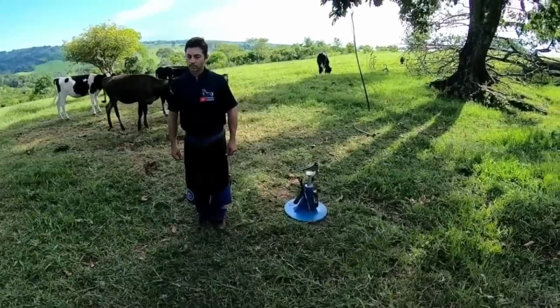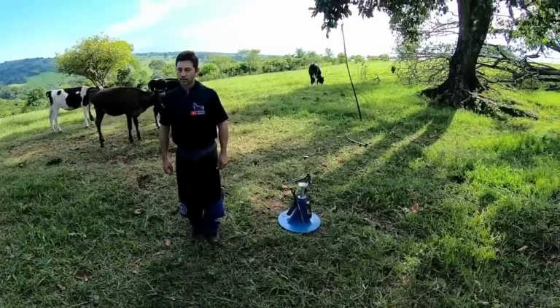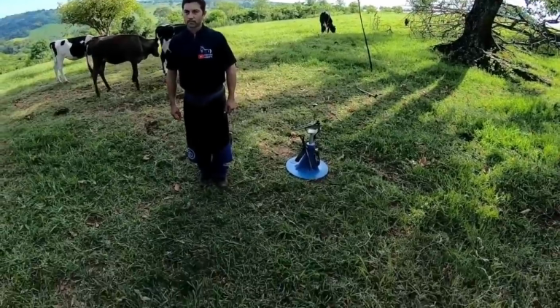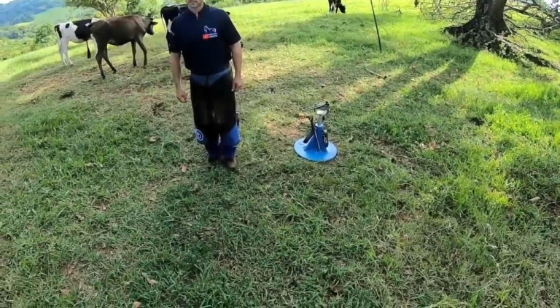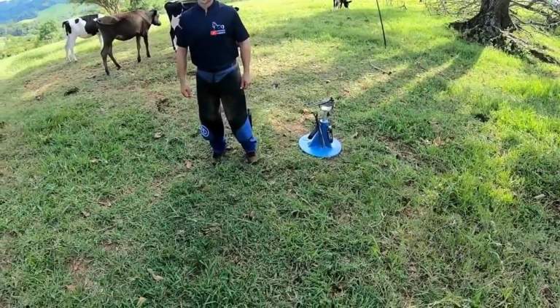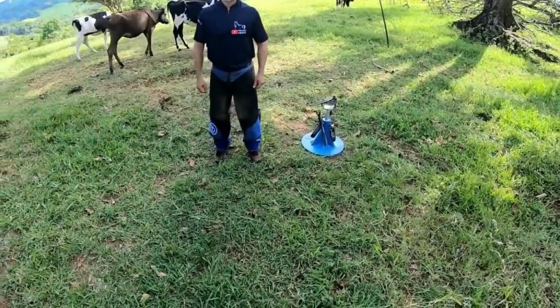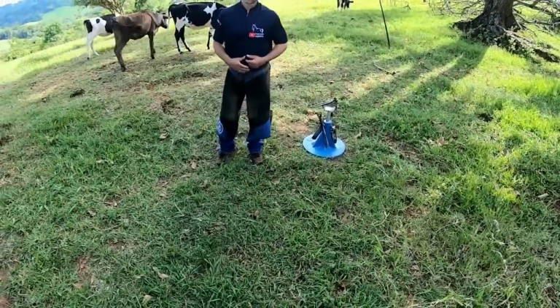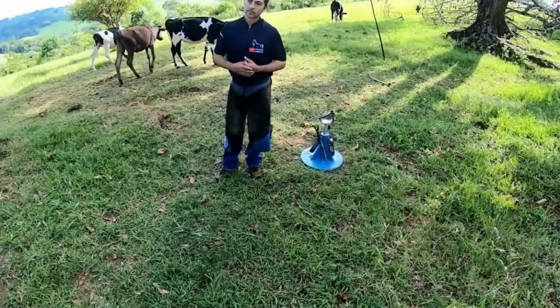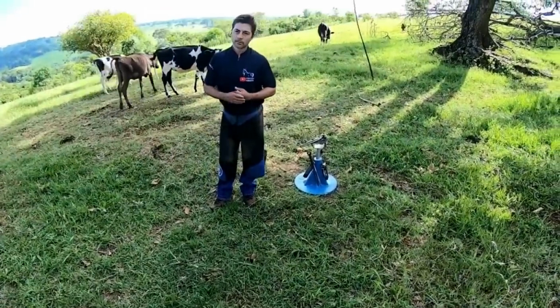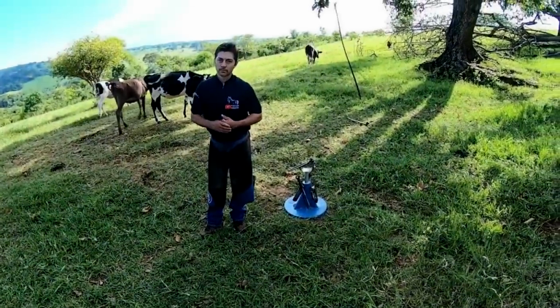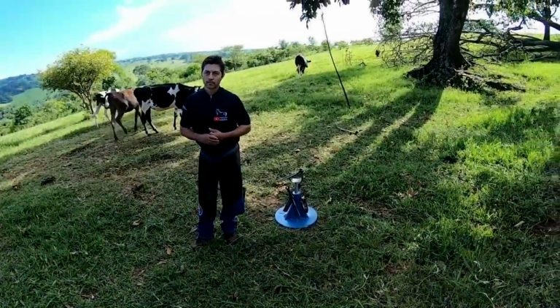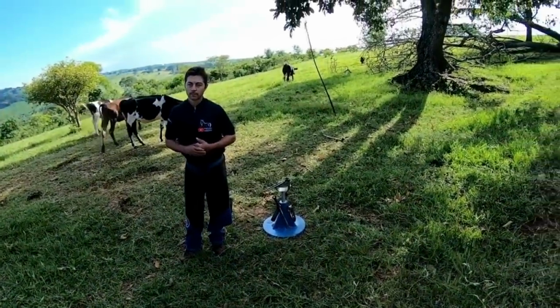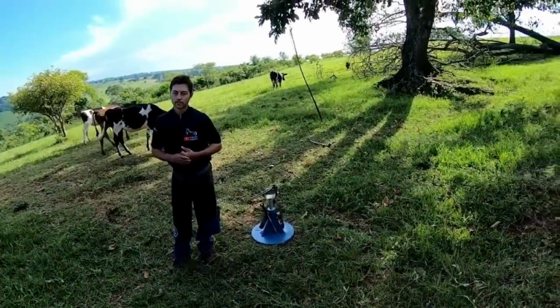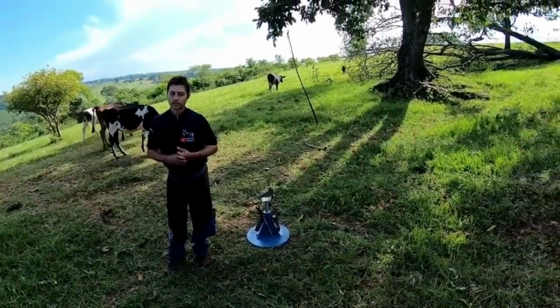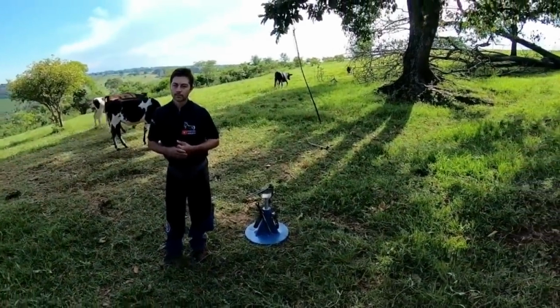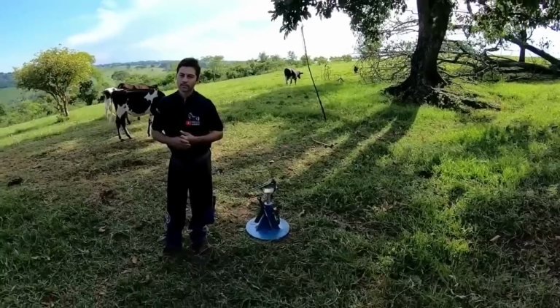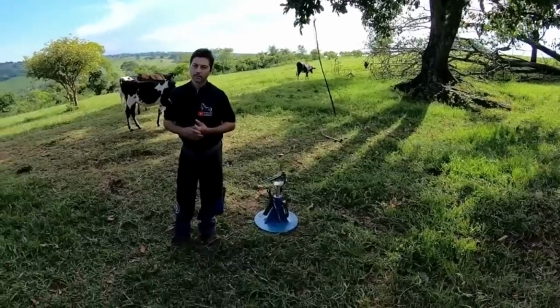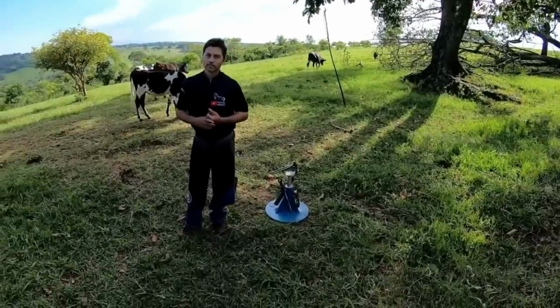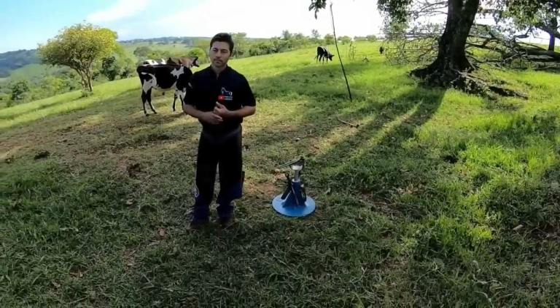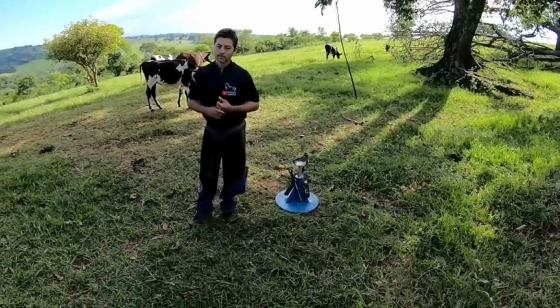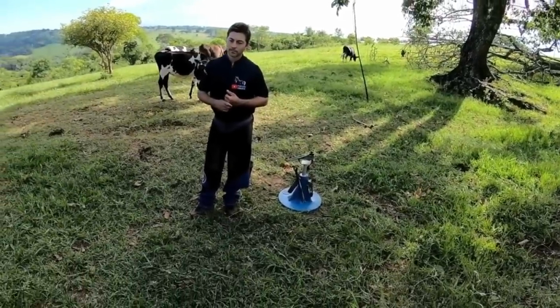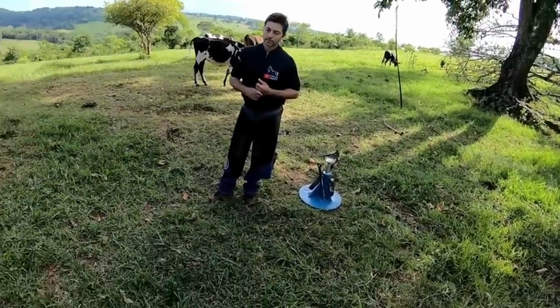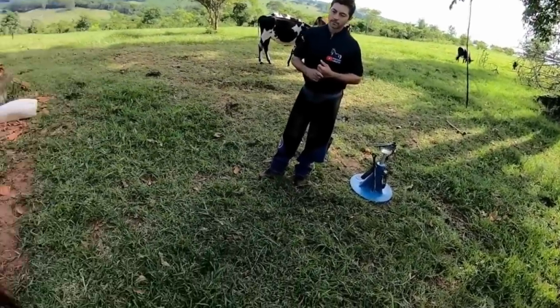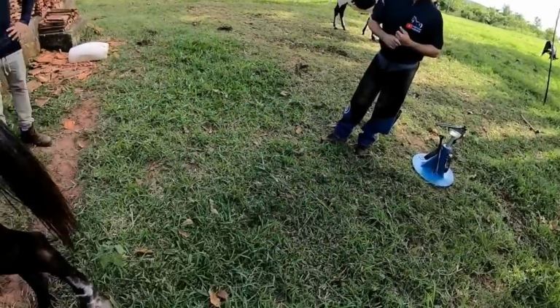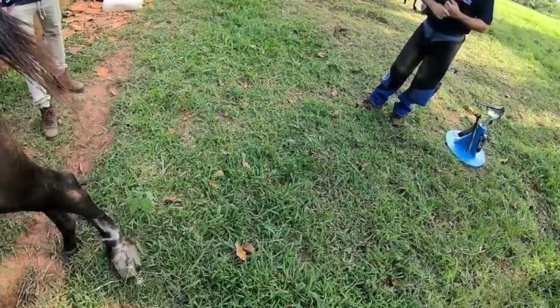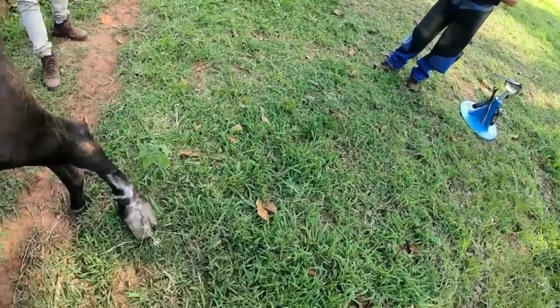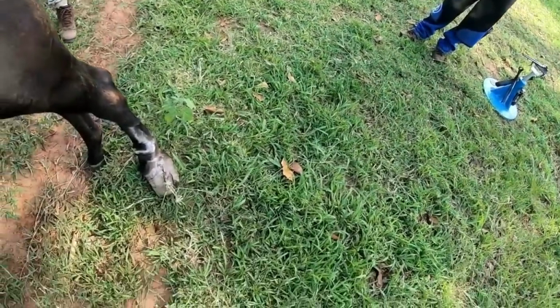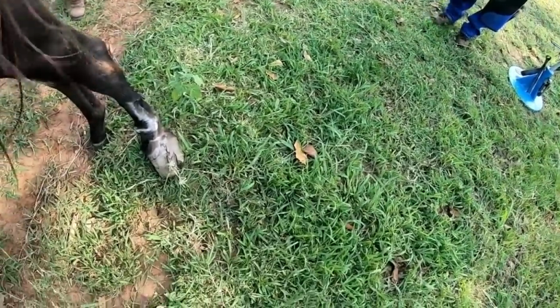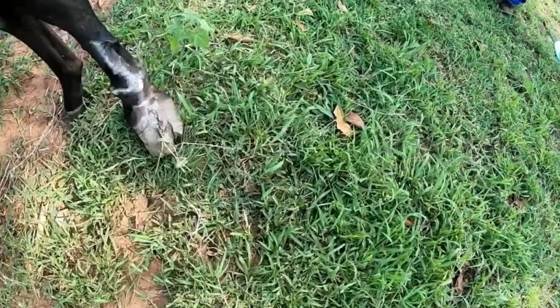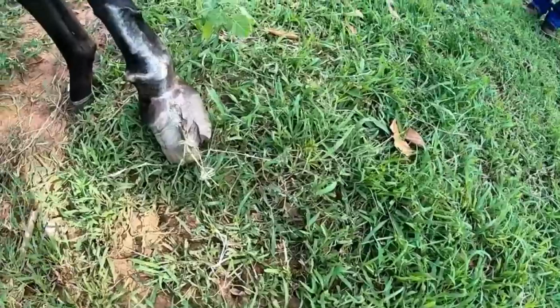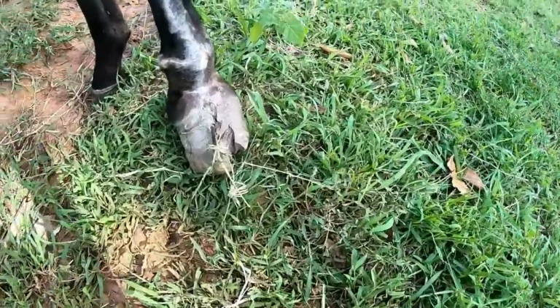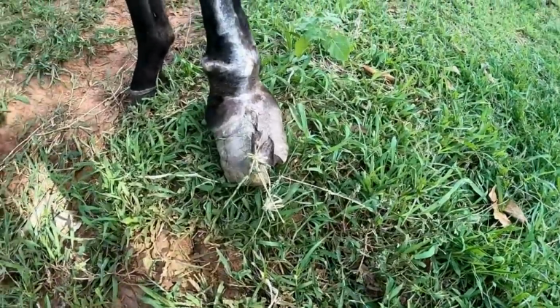Hello guys from Ropegate, everything is fine with you? With us everything is fine. Another day we are going to see the hoof of a mare to which something a little unusual has happened.